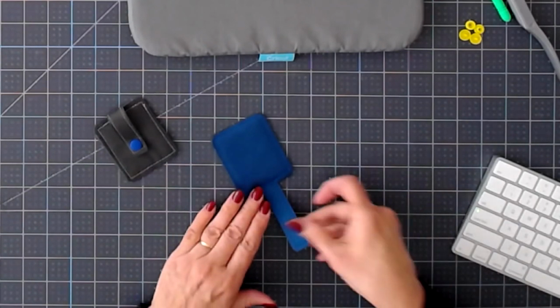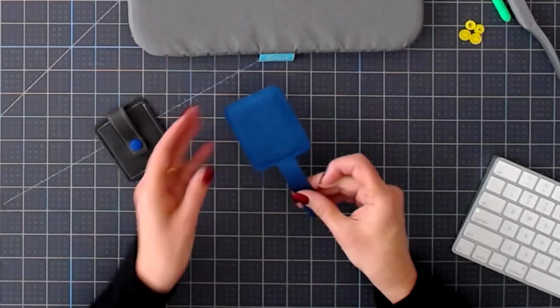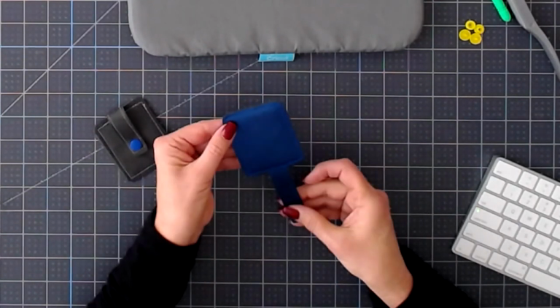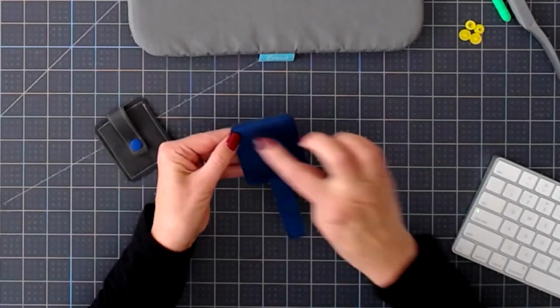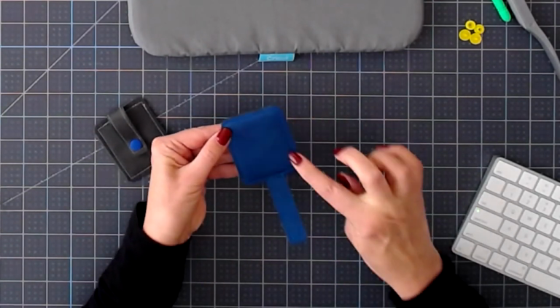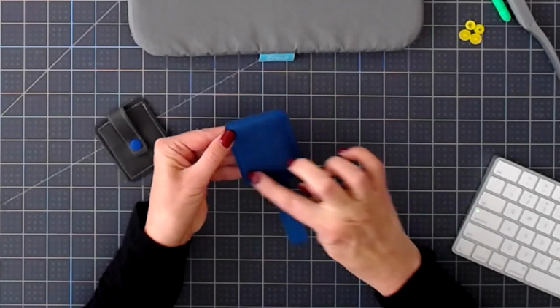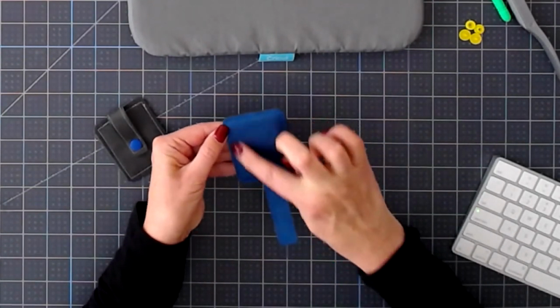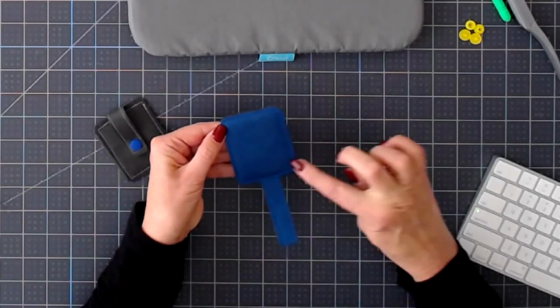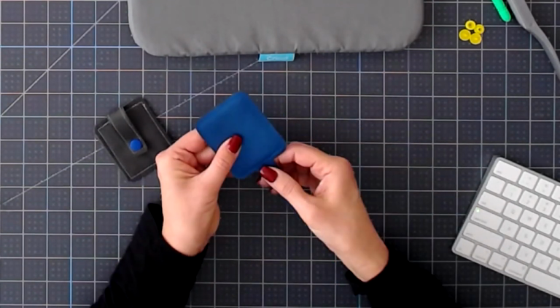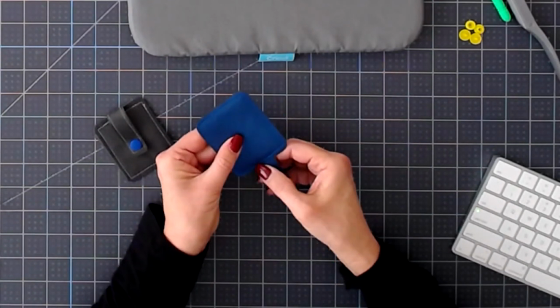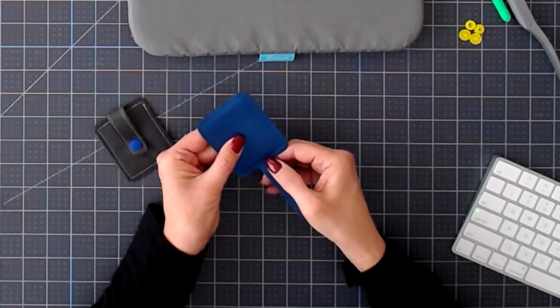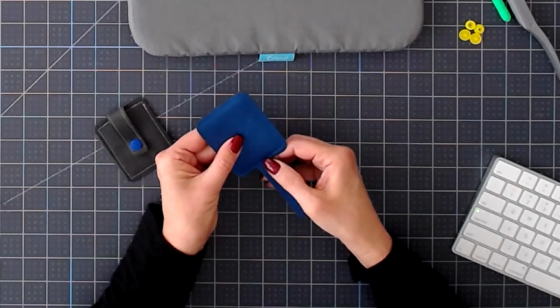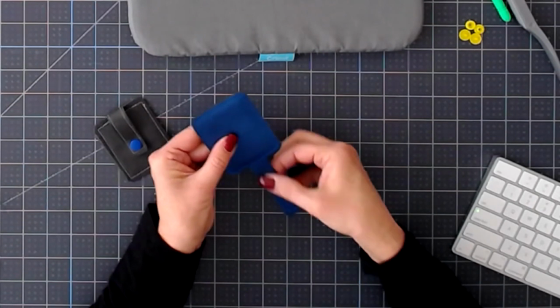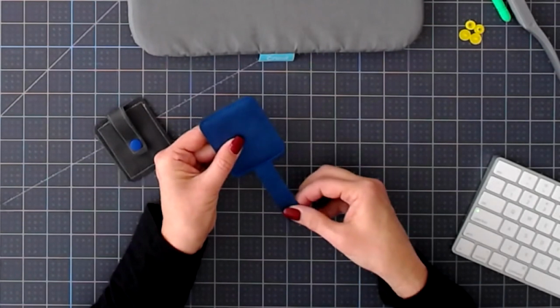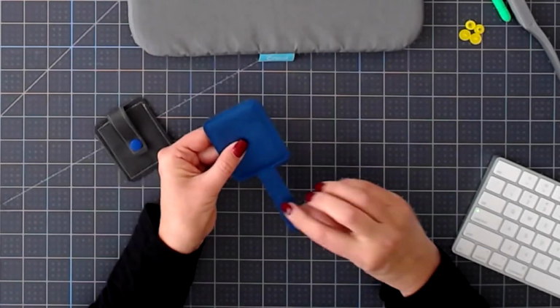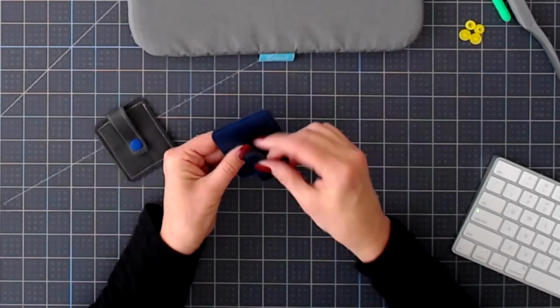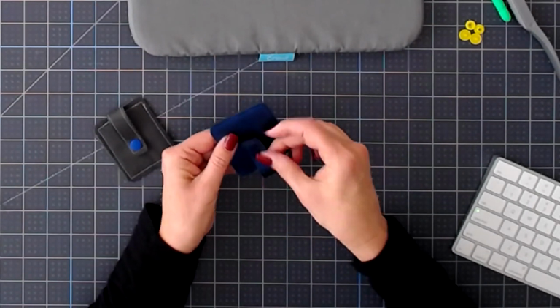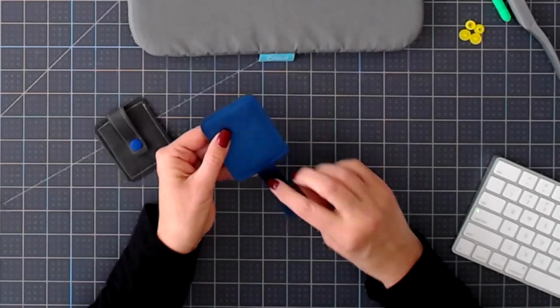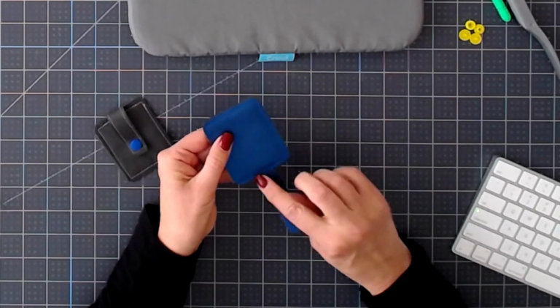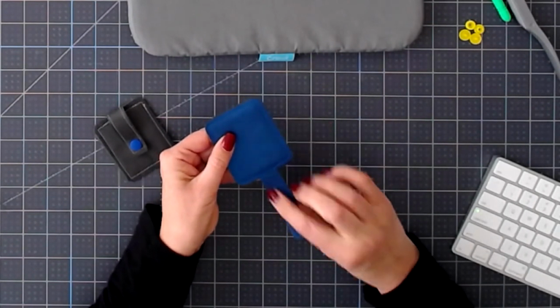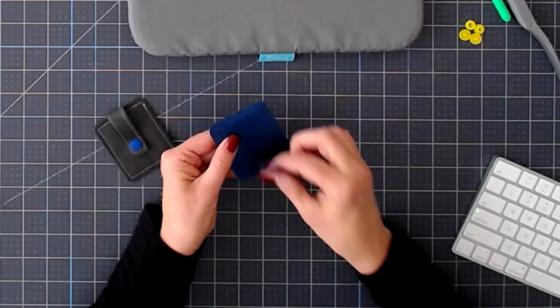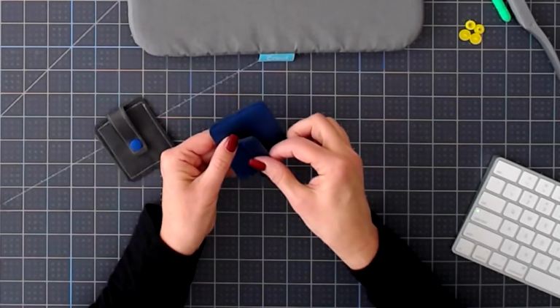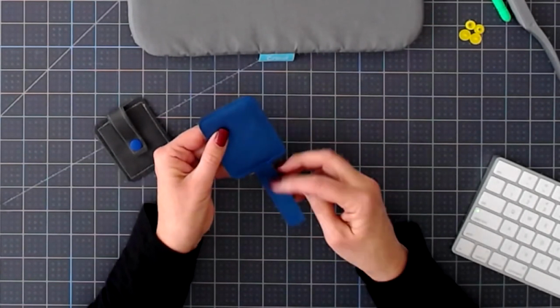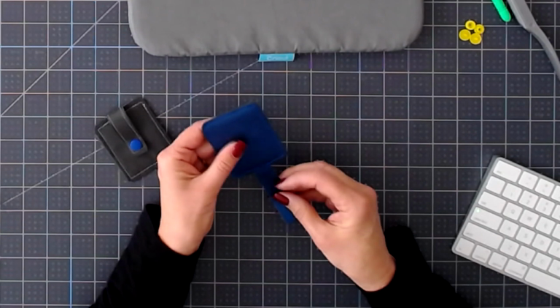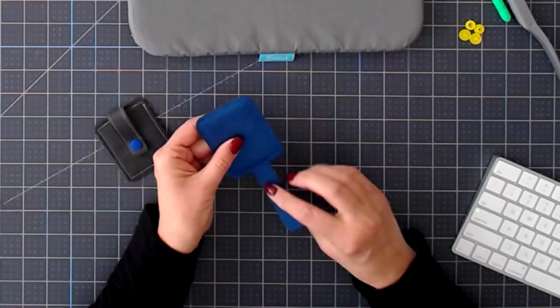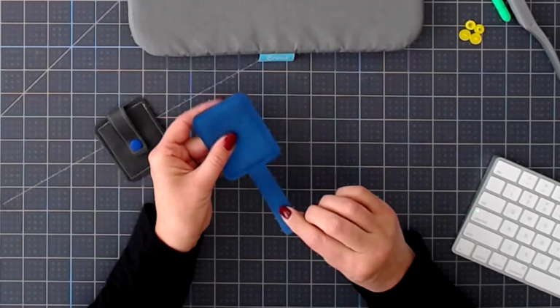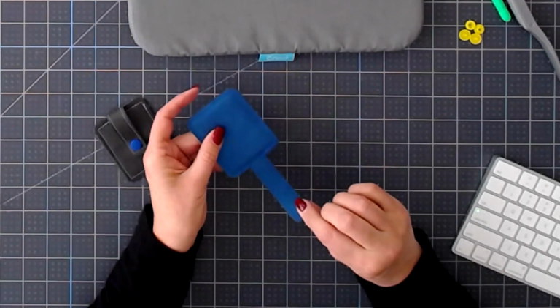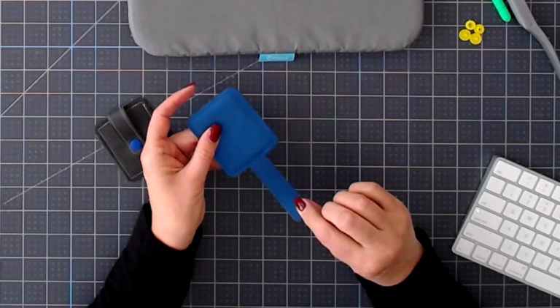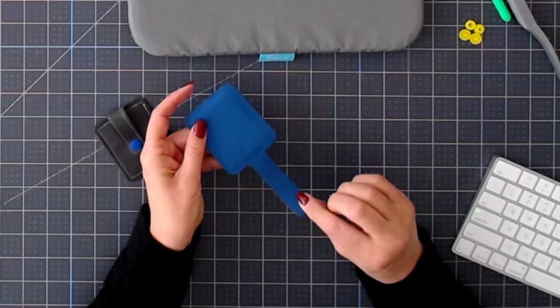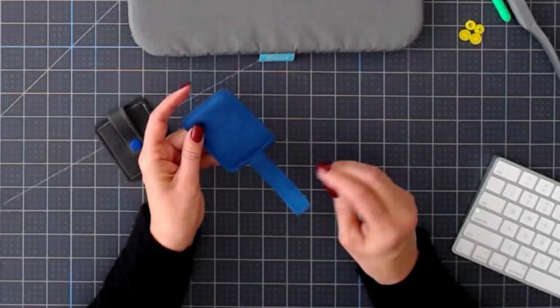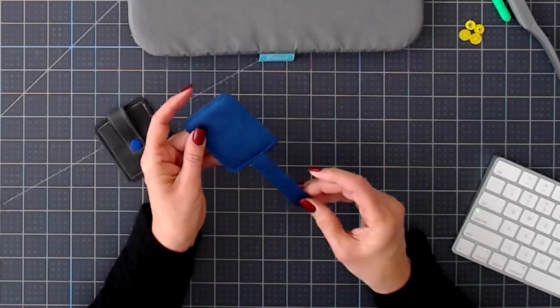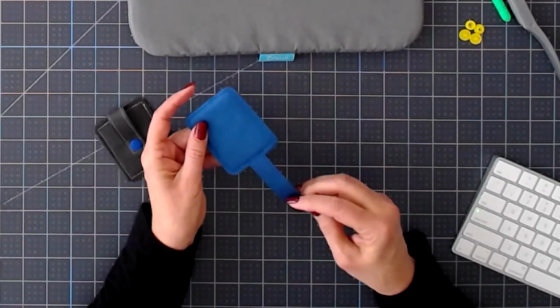My sewing is done, all the way around. I also went right across here where this fold-up is, so that we don't have any openings. So now all we have left to do is install our snap.